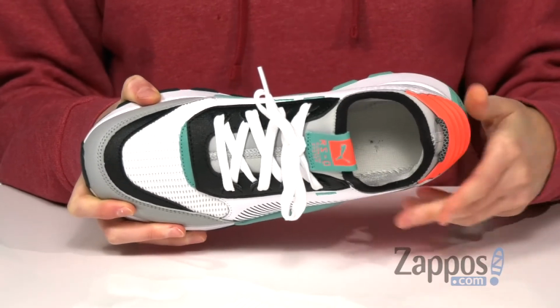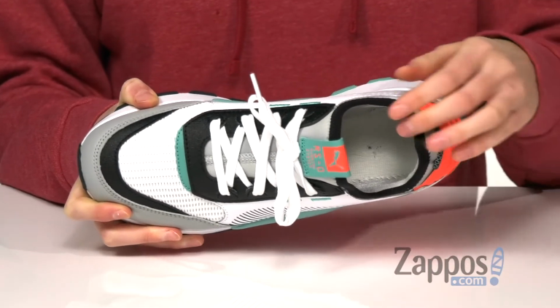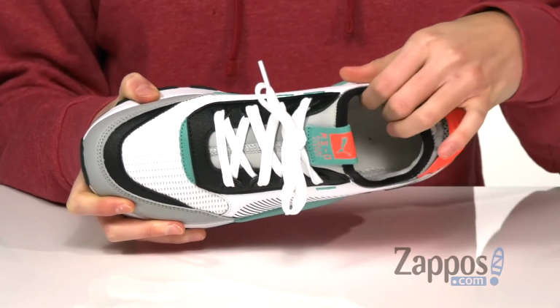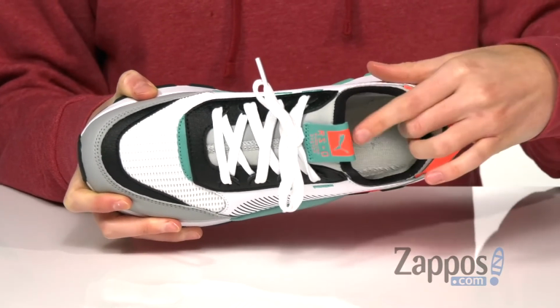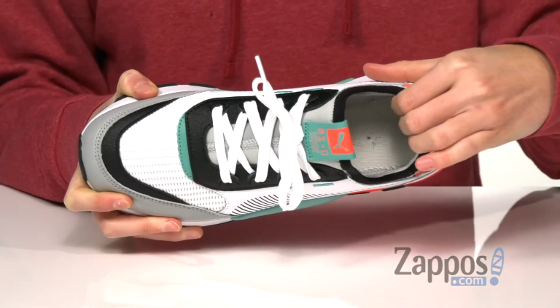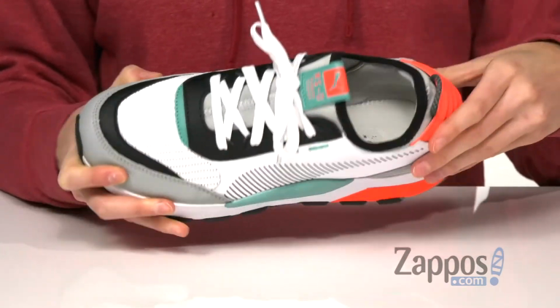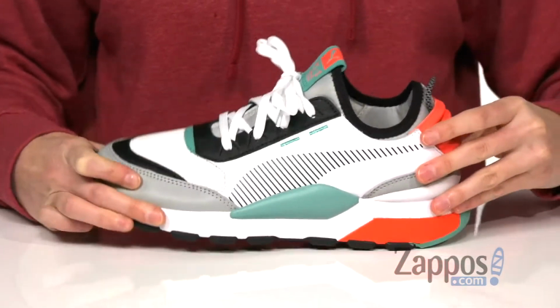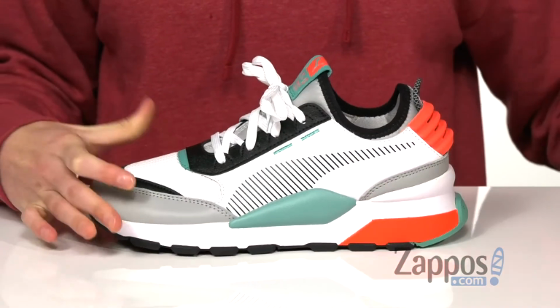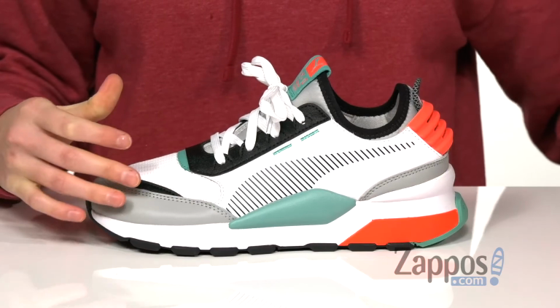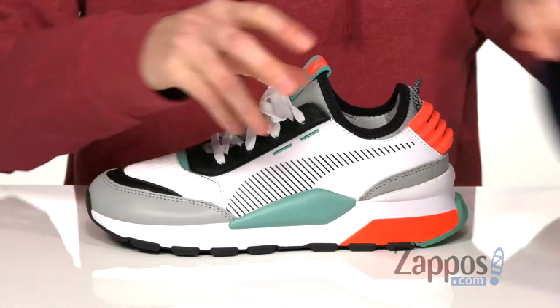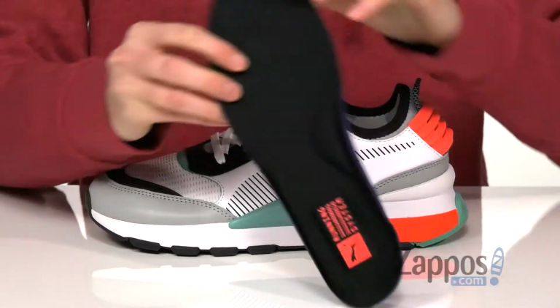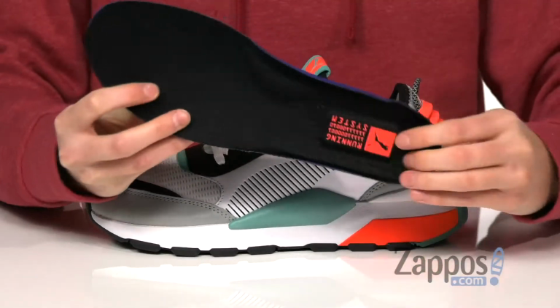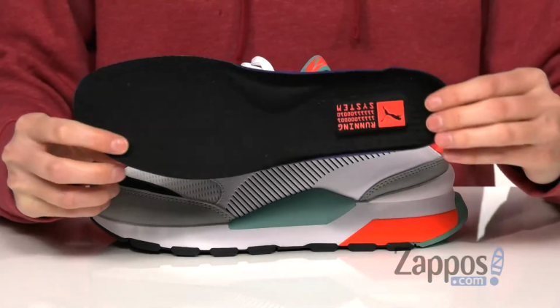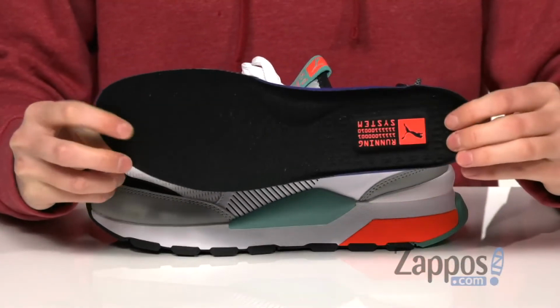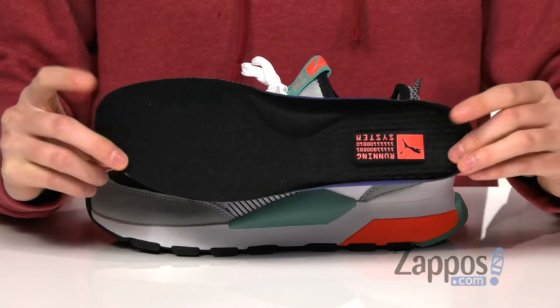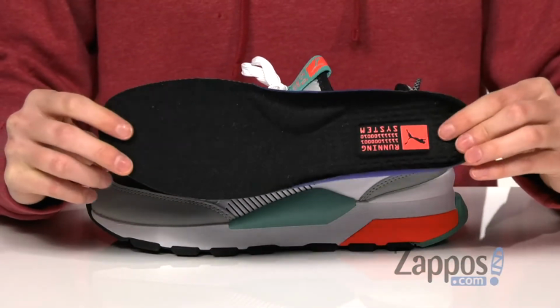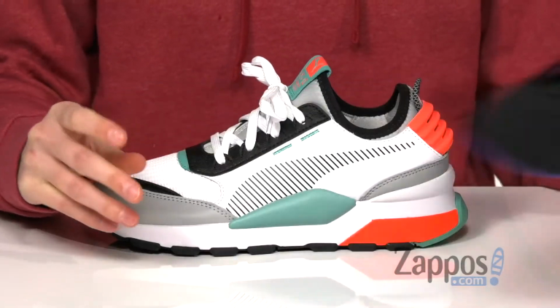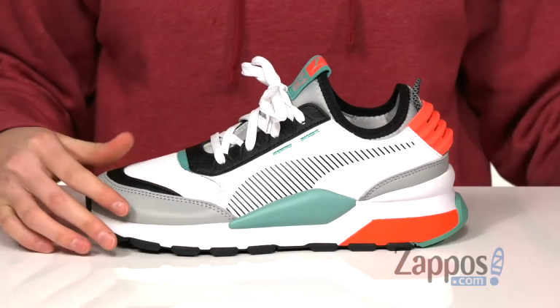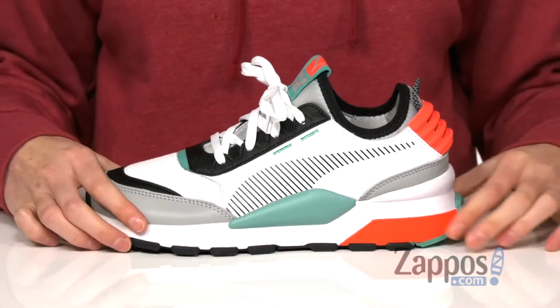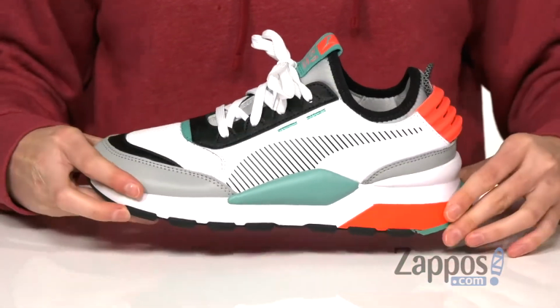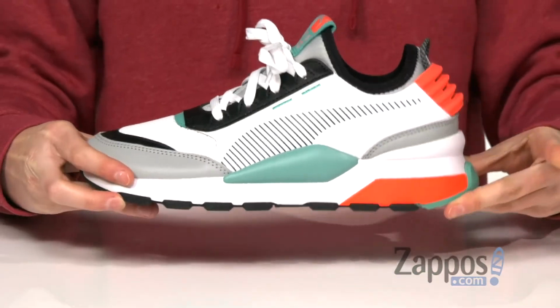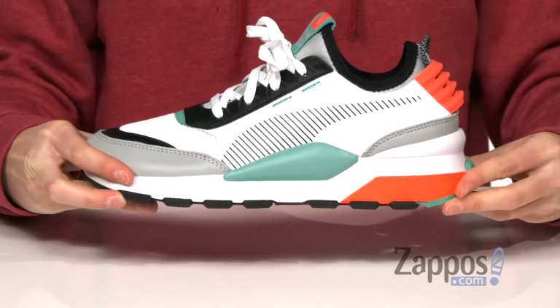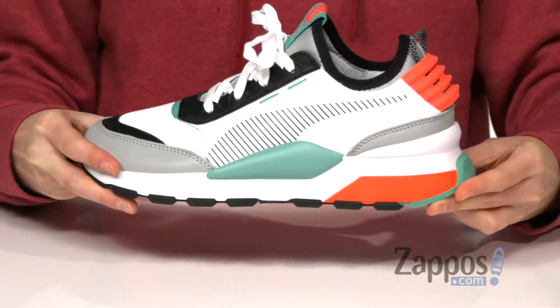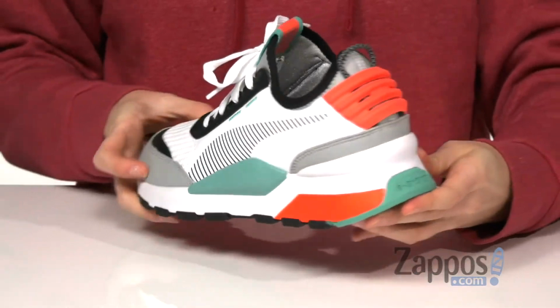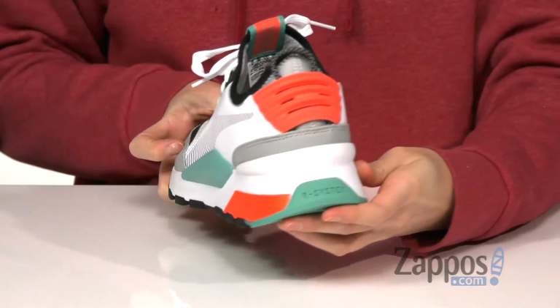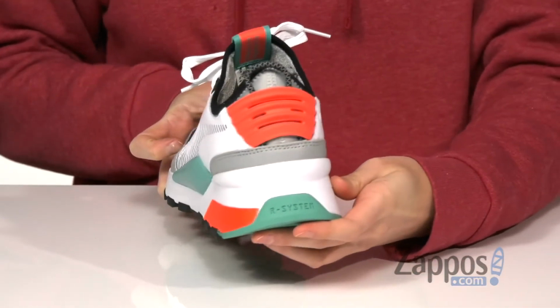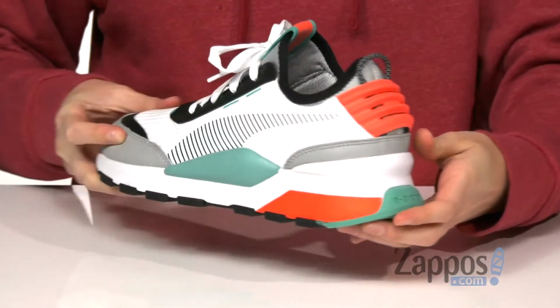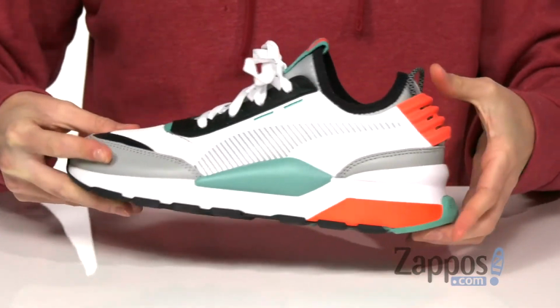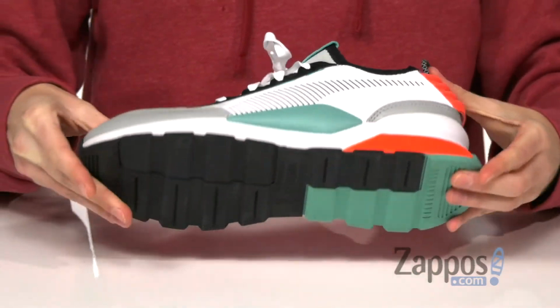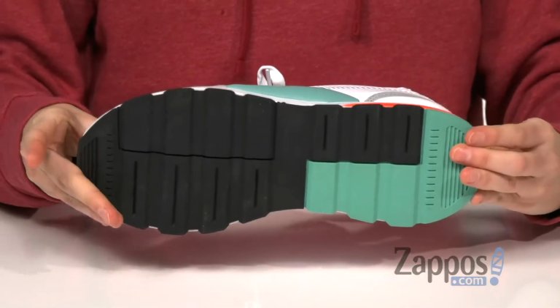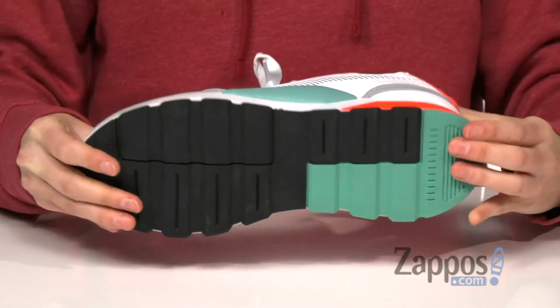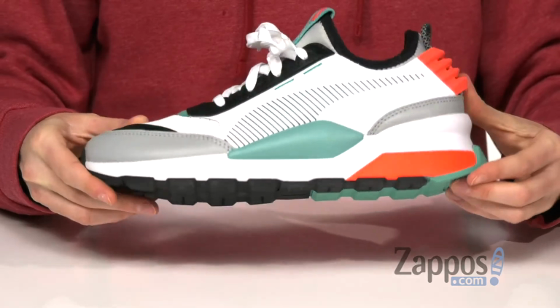Inside has a soft fabric lining and a removable soft foam comfort footbed to make these comfortable for long wear. A chunky midsole adds some additional cushioning and underneath is a textured rubber outsole.